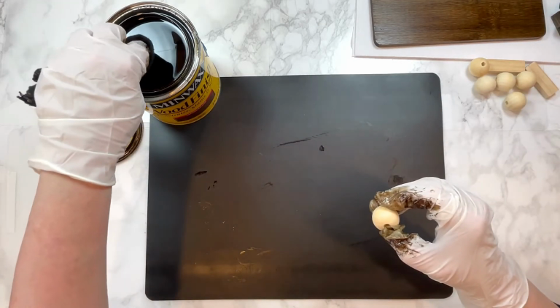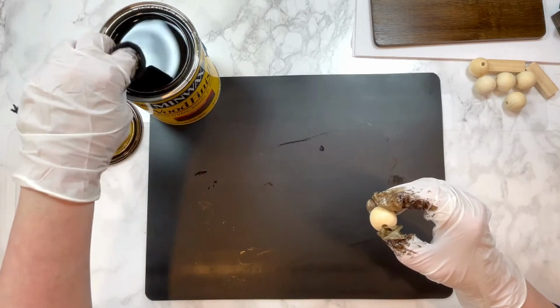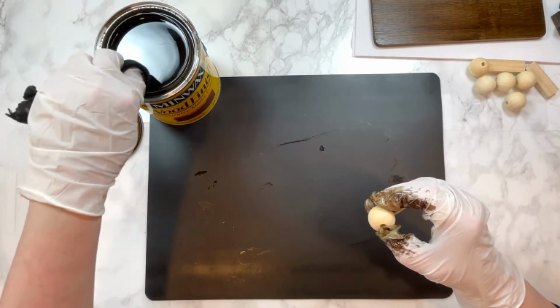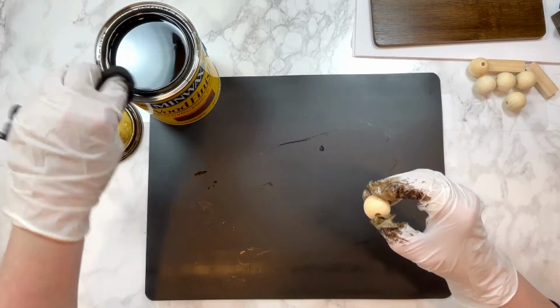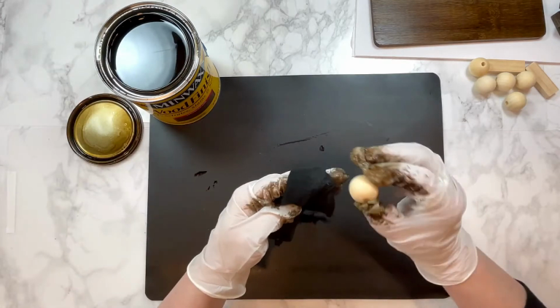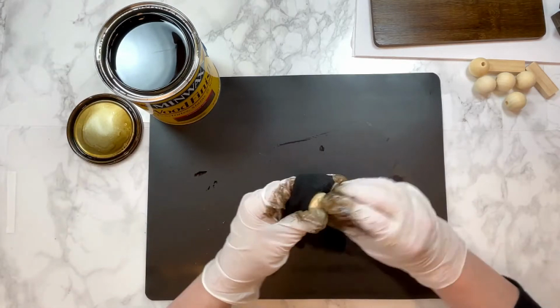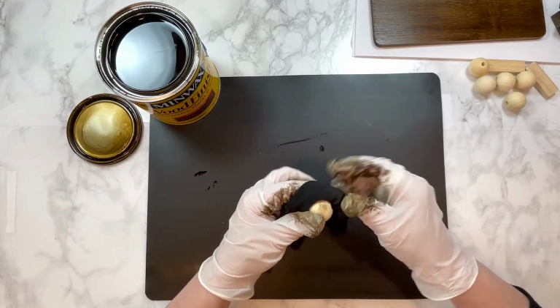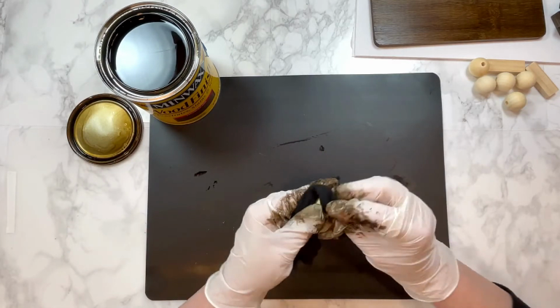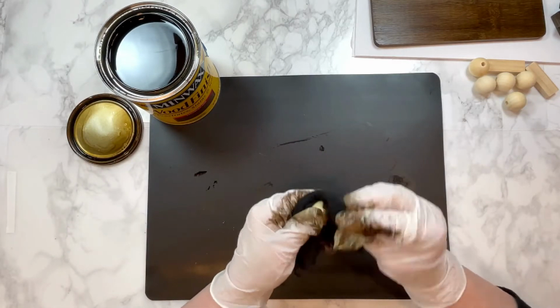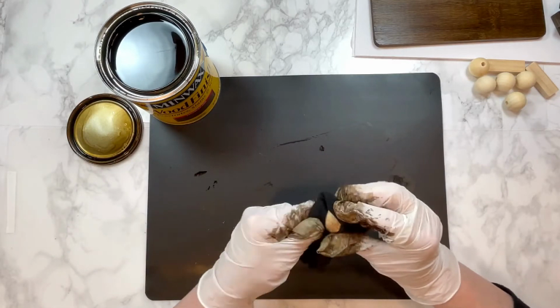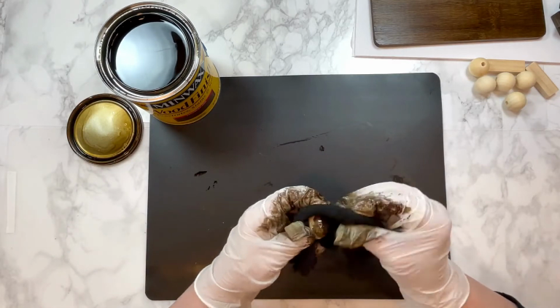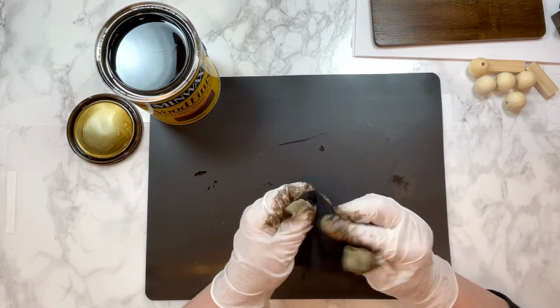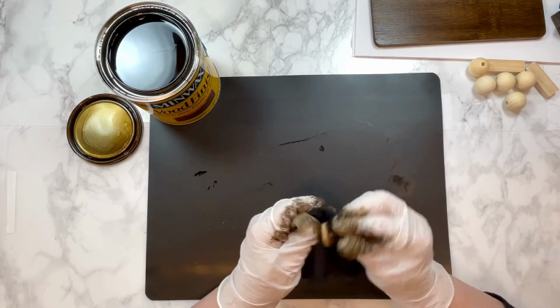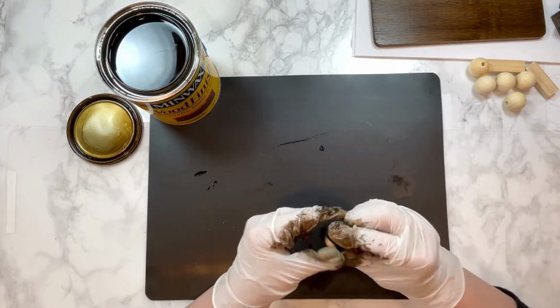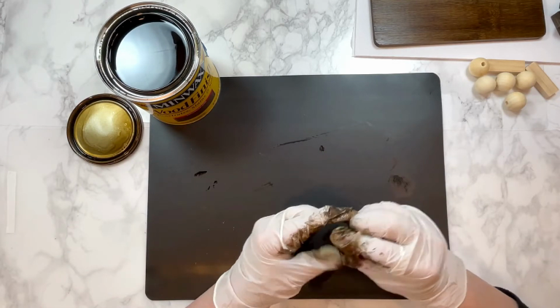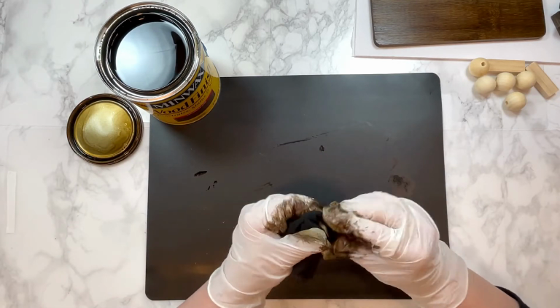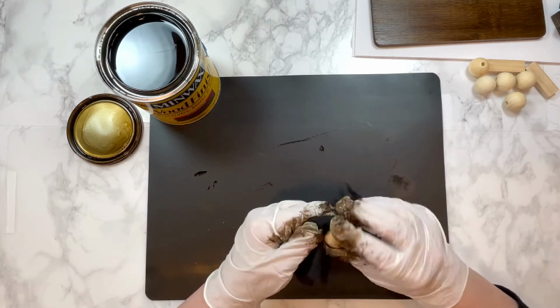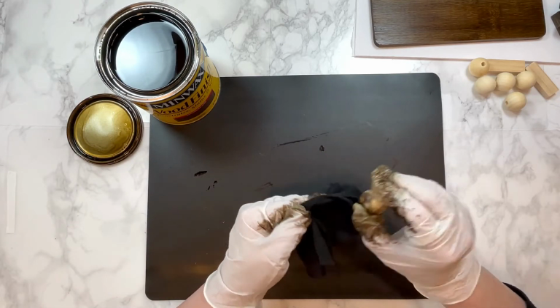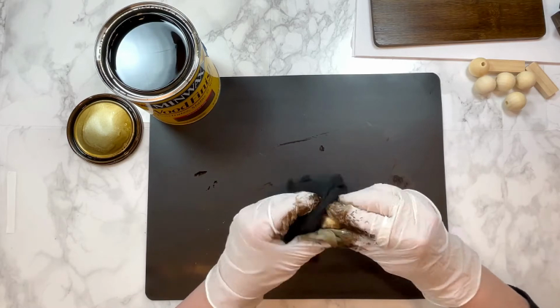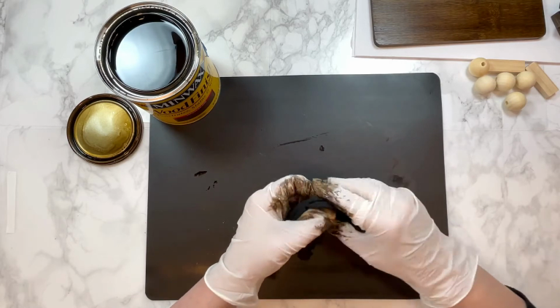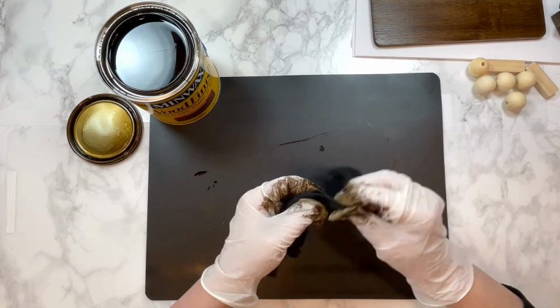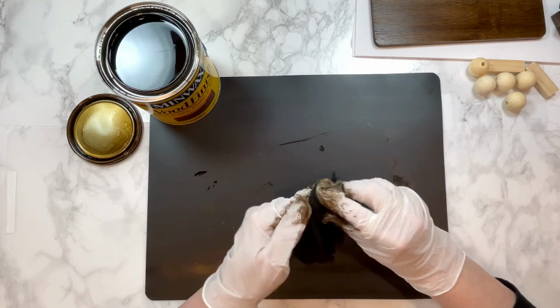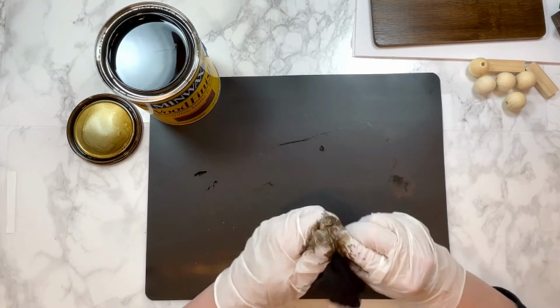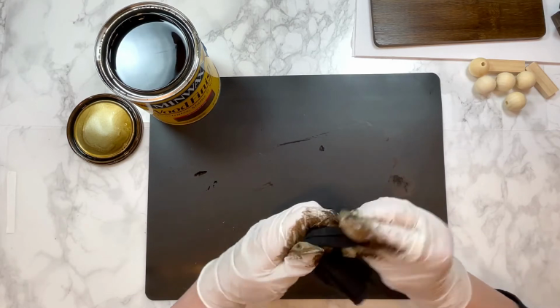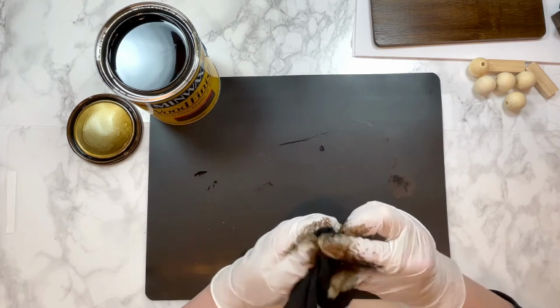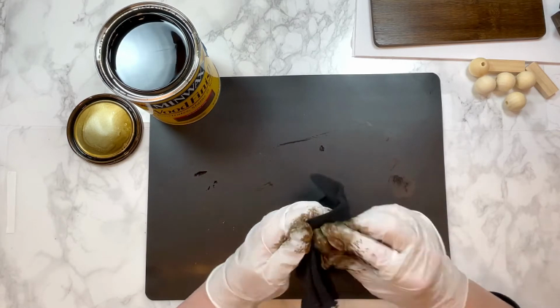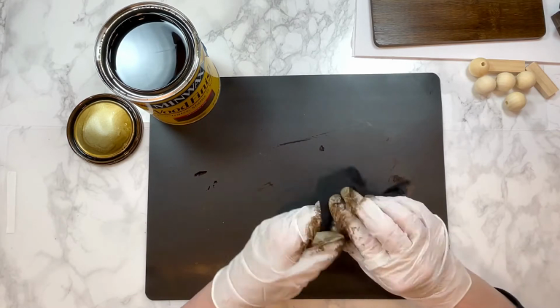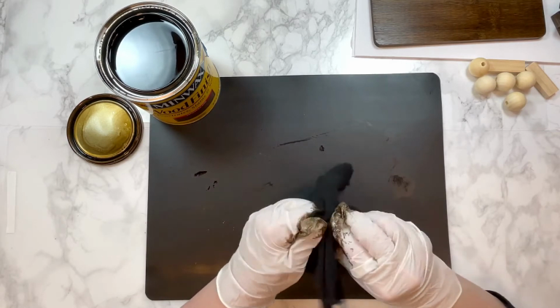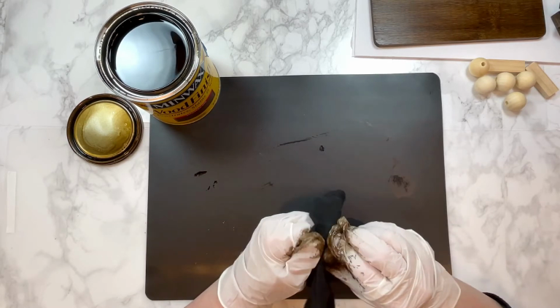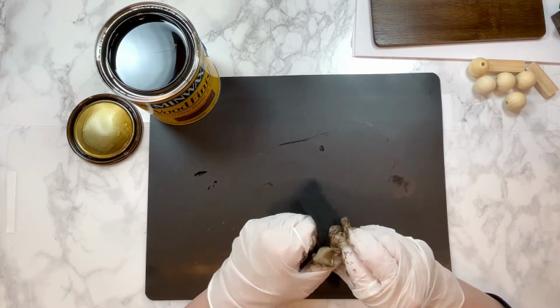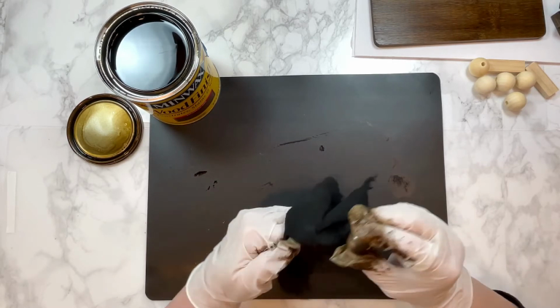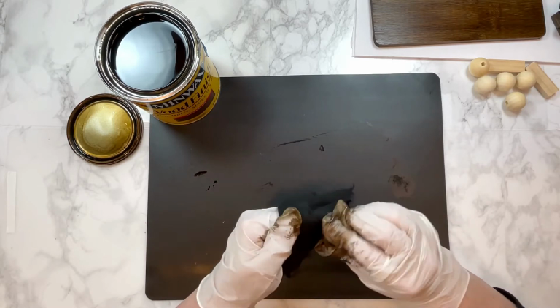At this point I start staining the wood beads, and just like the puzzle pieces, even though I knew I needed four to use as feet for my cutting board, I did stain a couple extra because you never know.